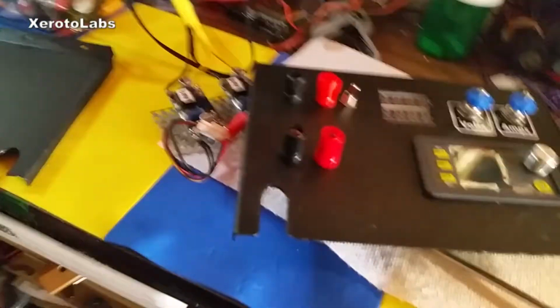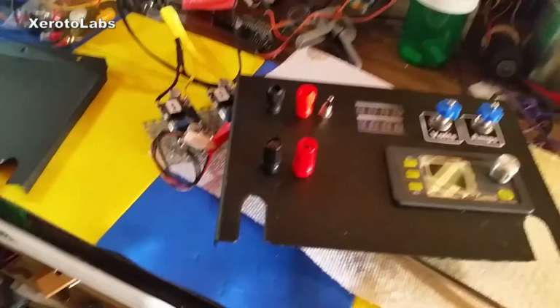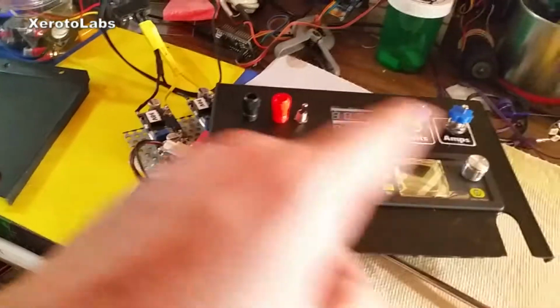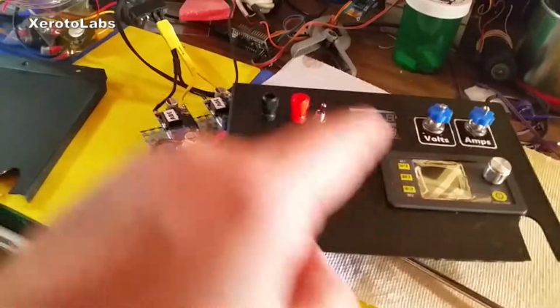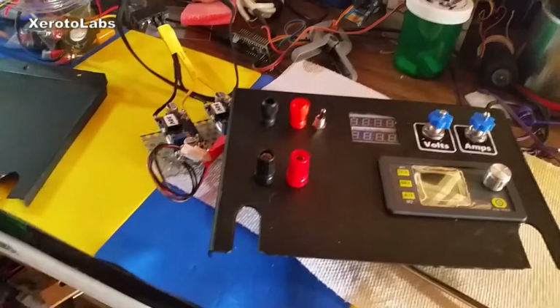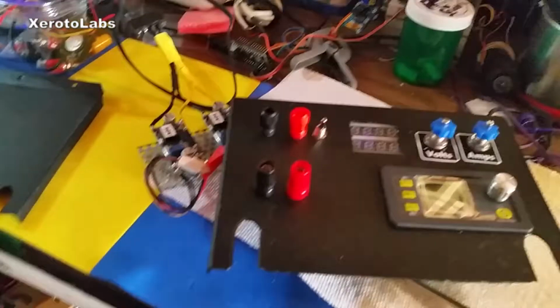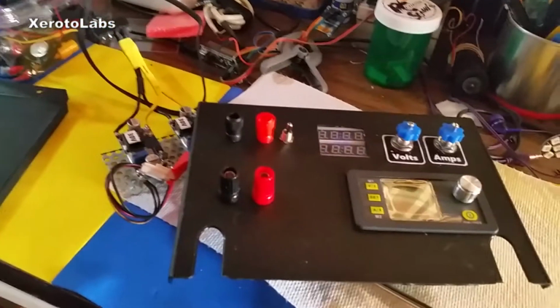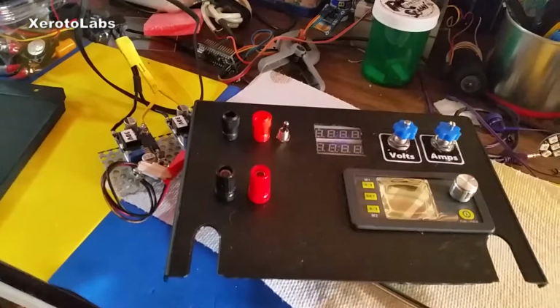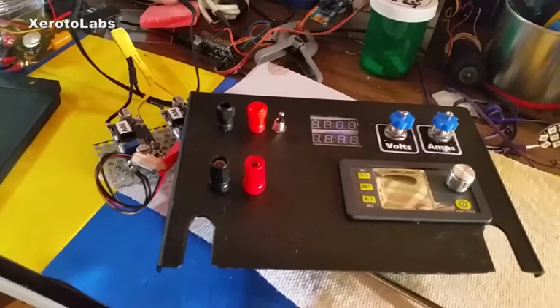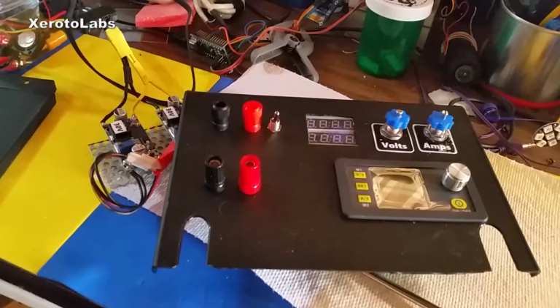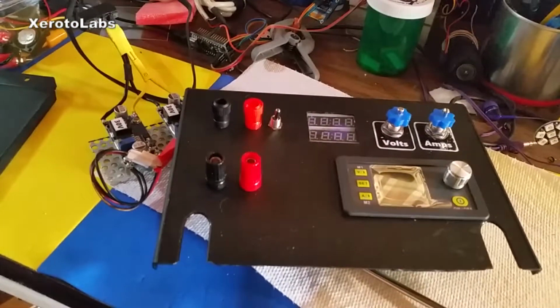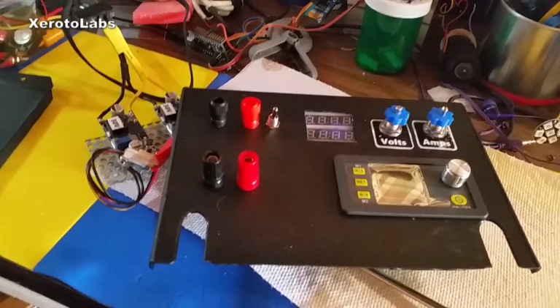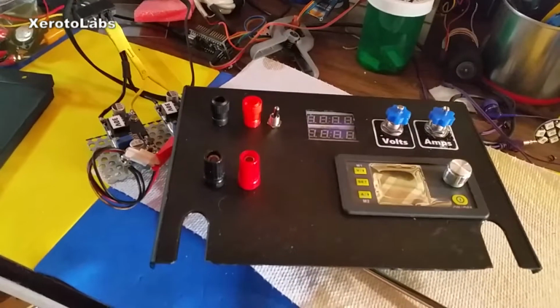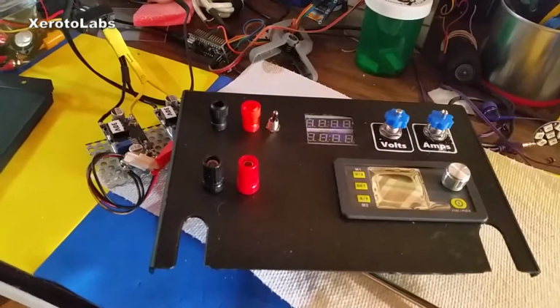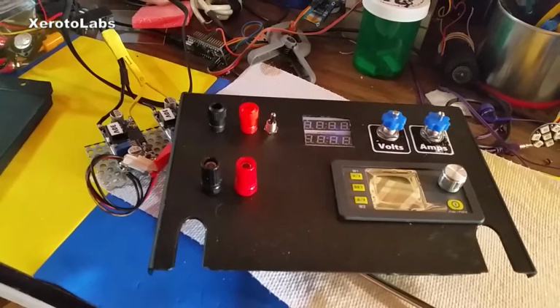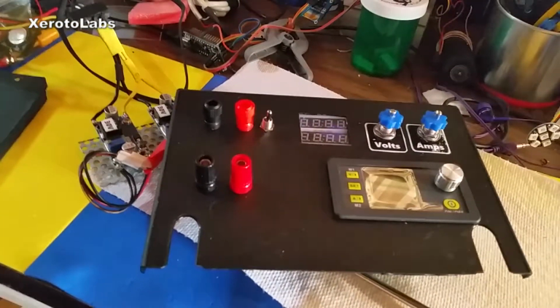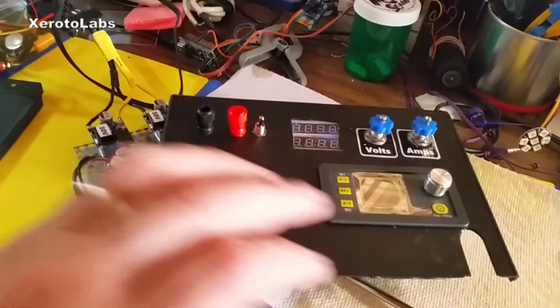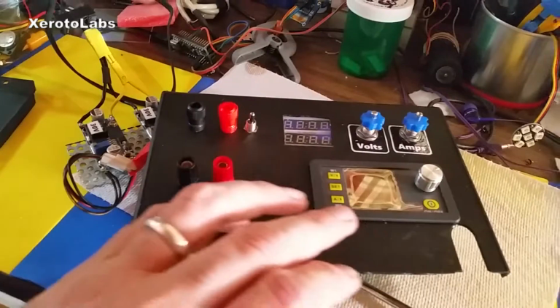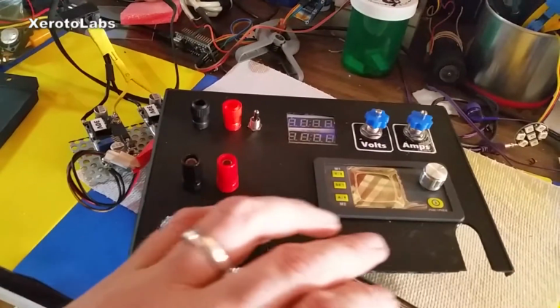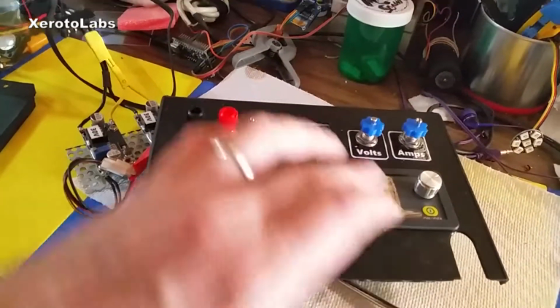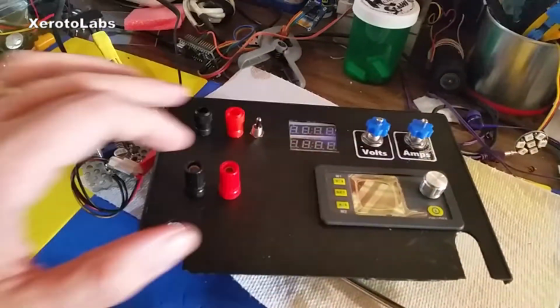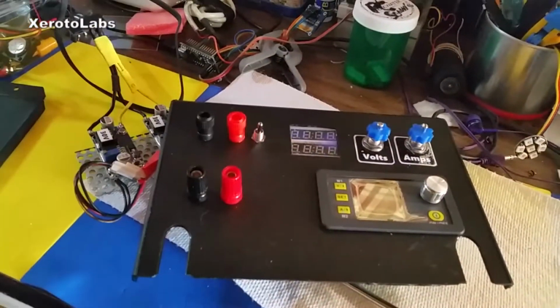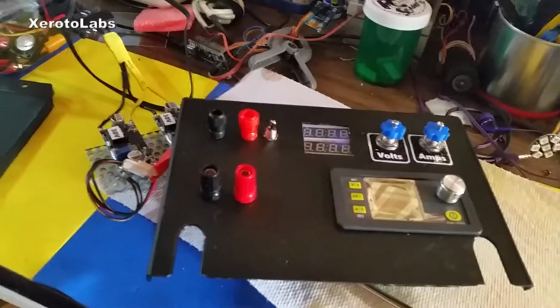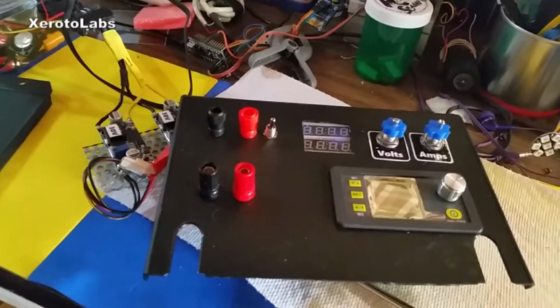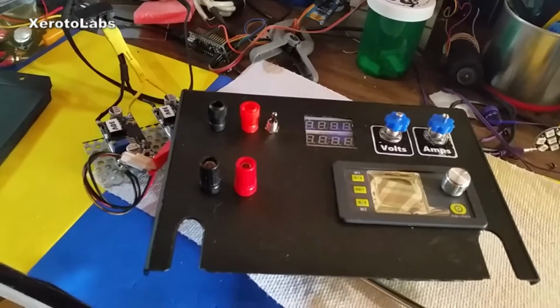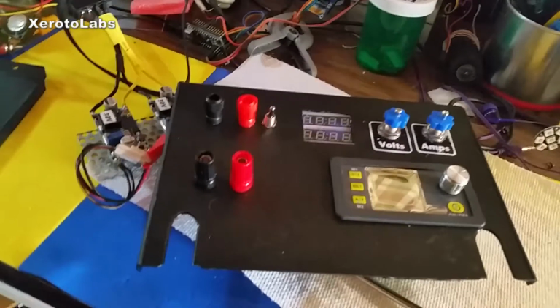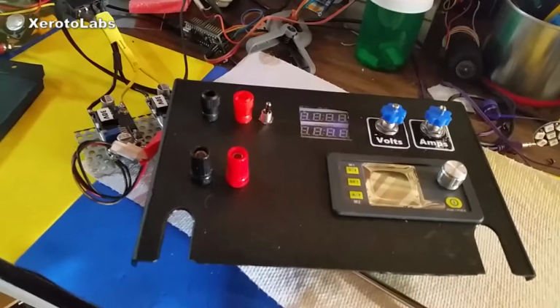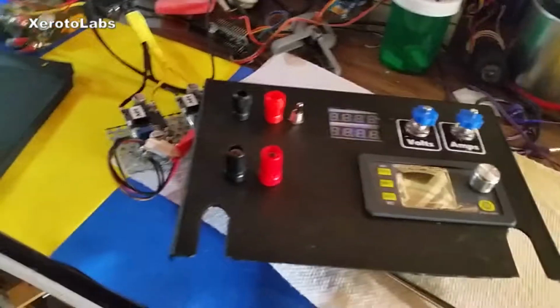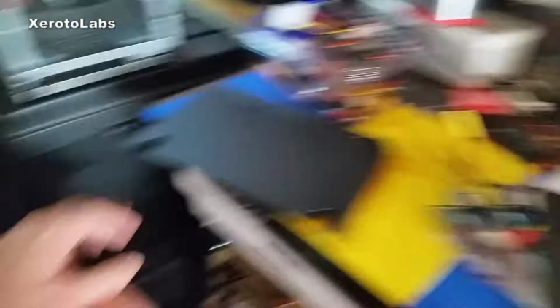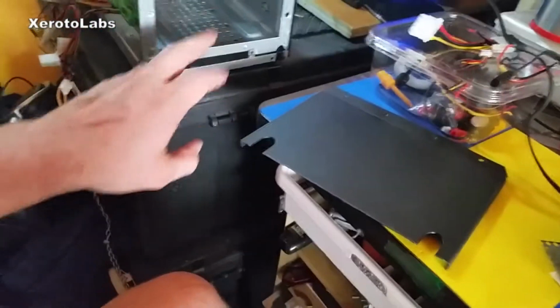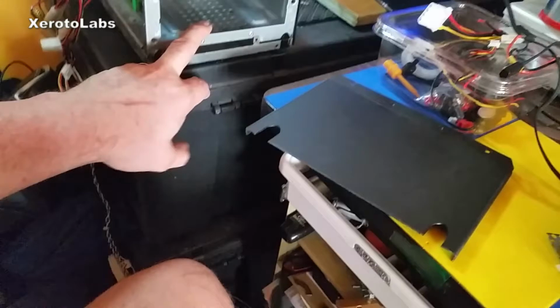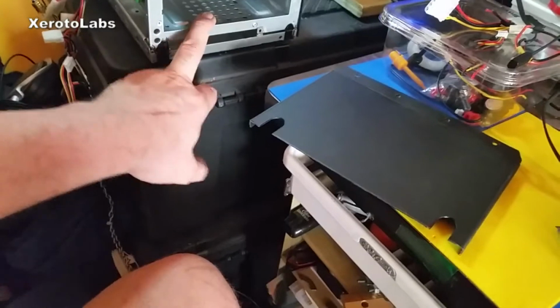I've got some reworking to do. Next time you see this video, it'll probably have this all done to the new sizing — the proper sizing — and then it will be mounted back in there.